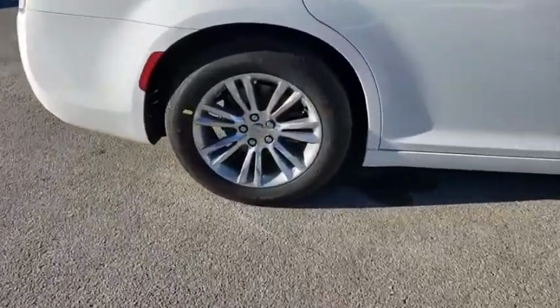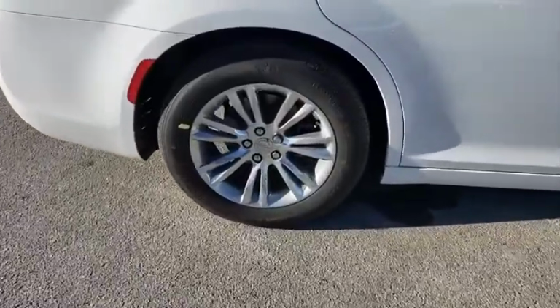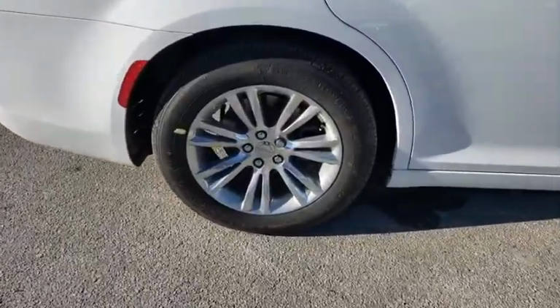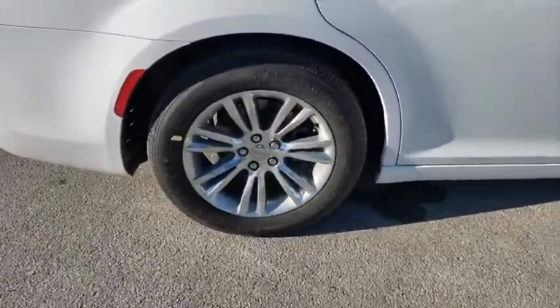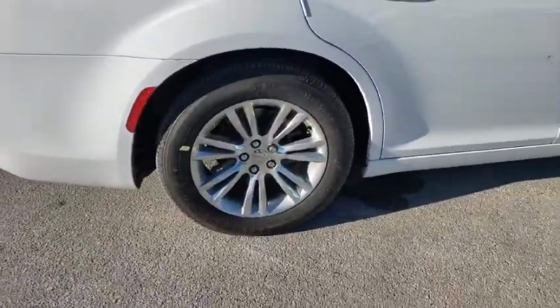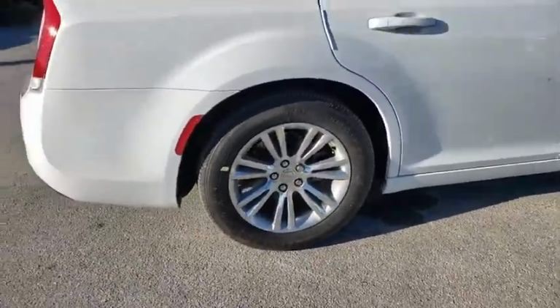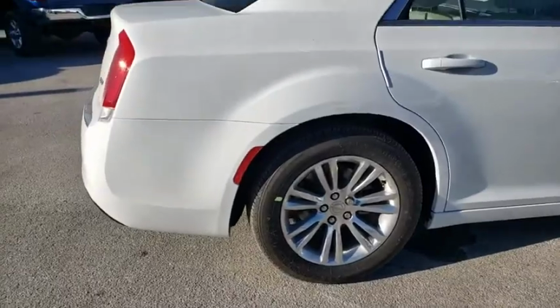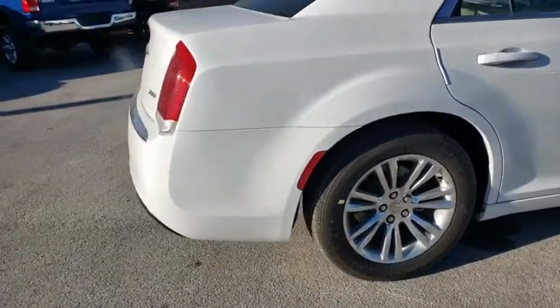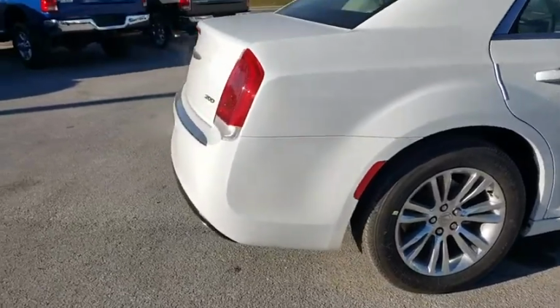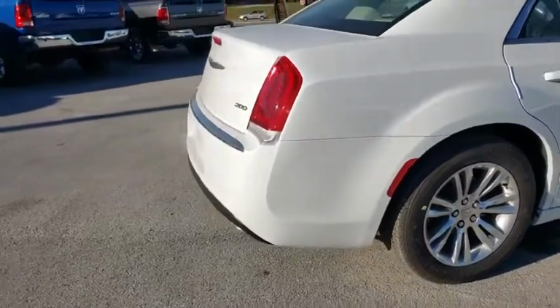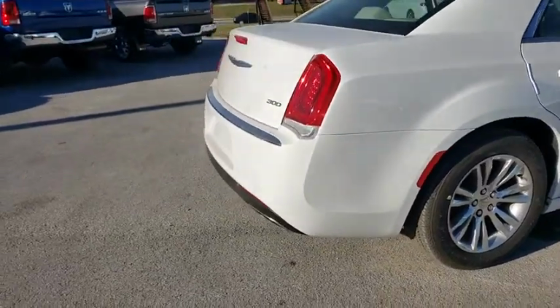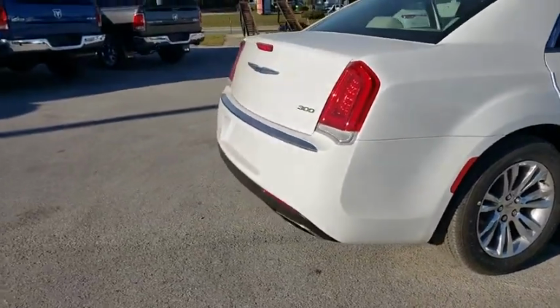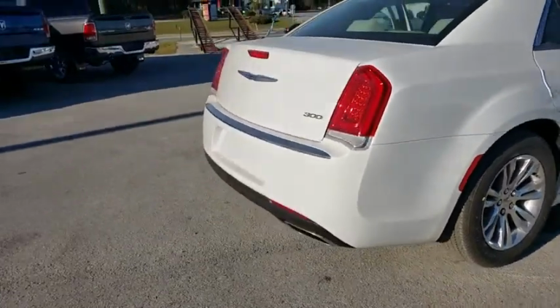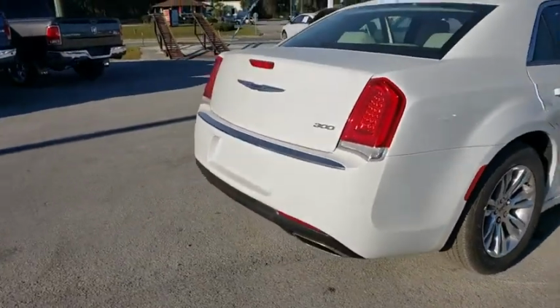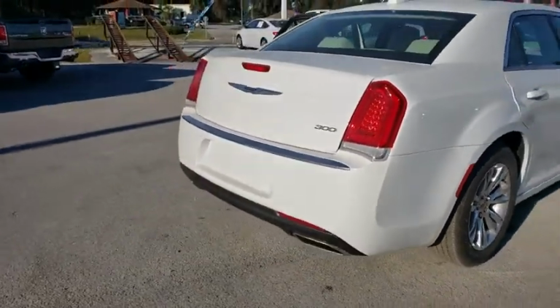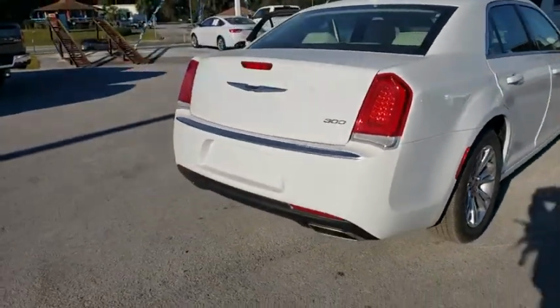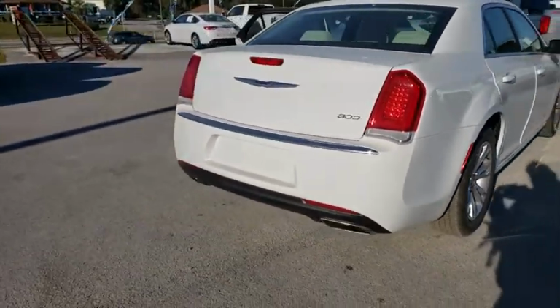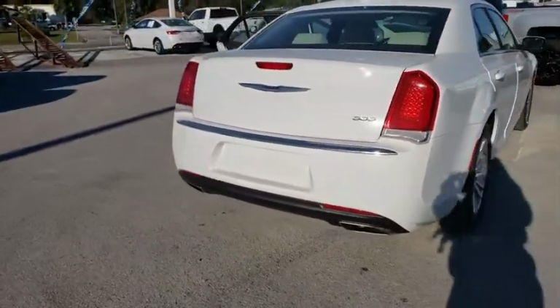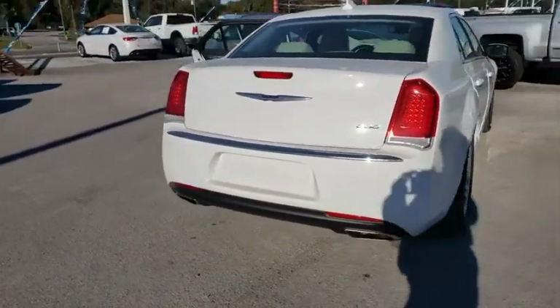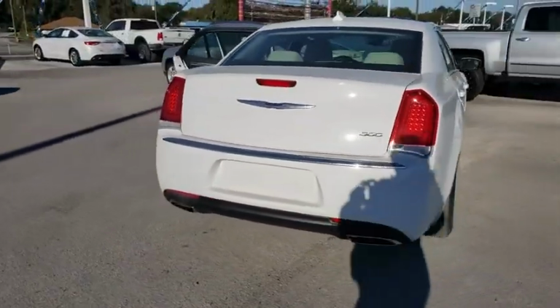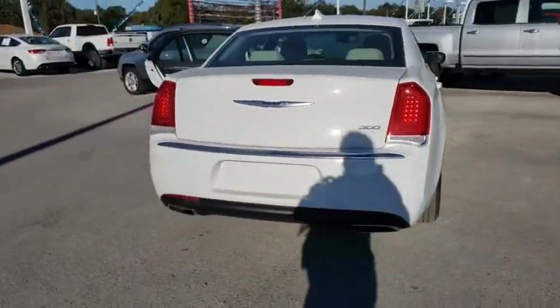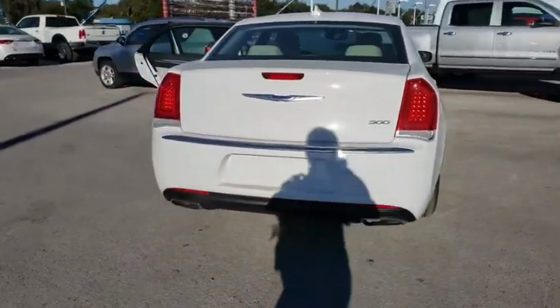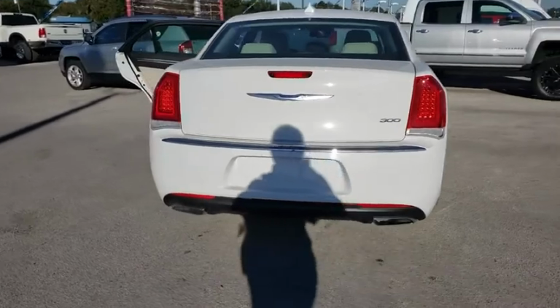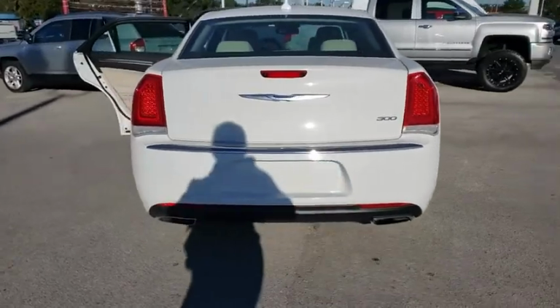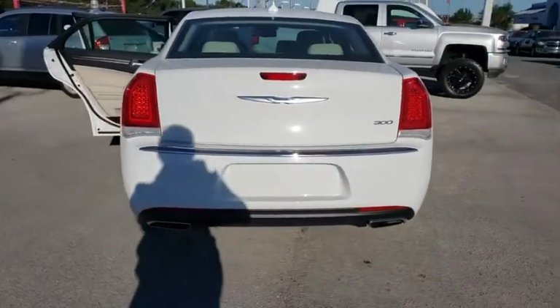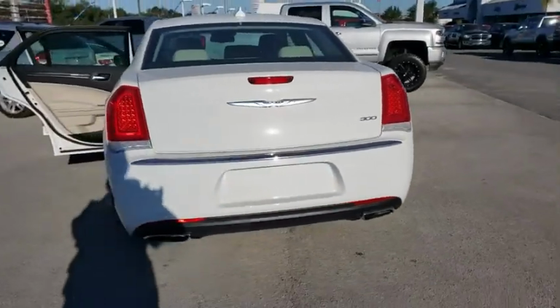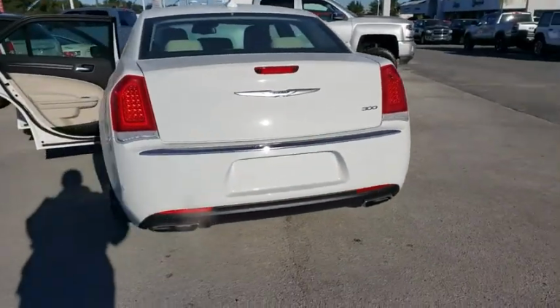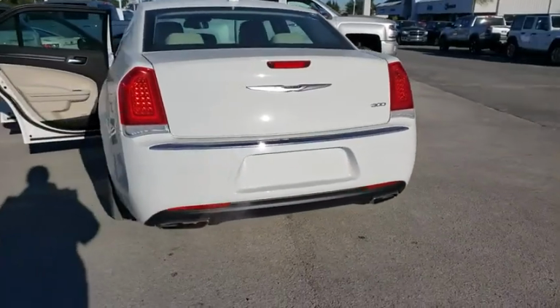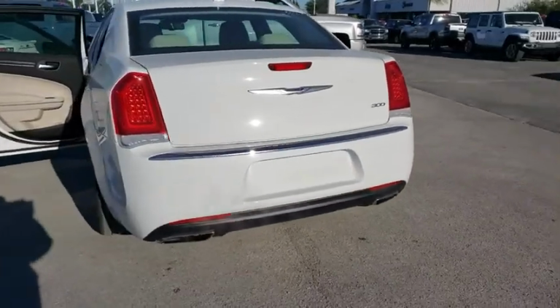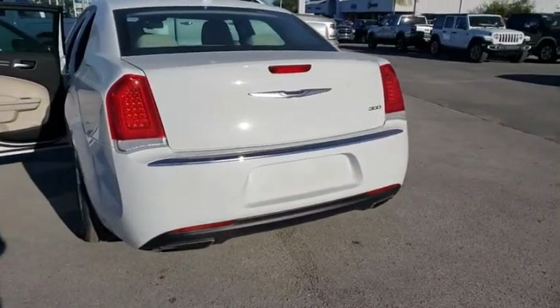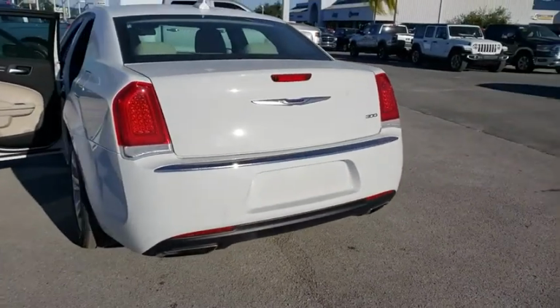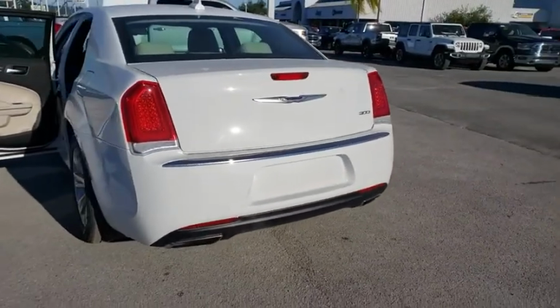Here are some of this vehicle's great options: backup camera, keyless entry, traction control, steering wheel audio control, stability control, anti-lock braking system, Bluetooth.